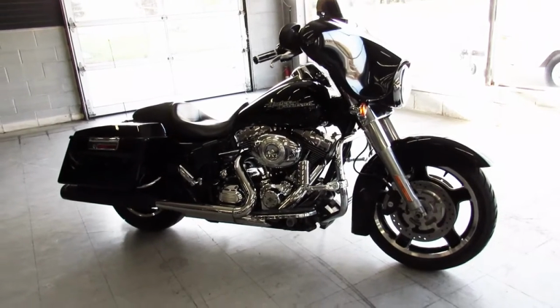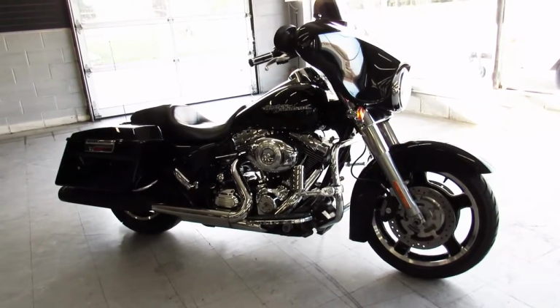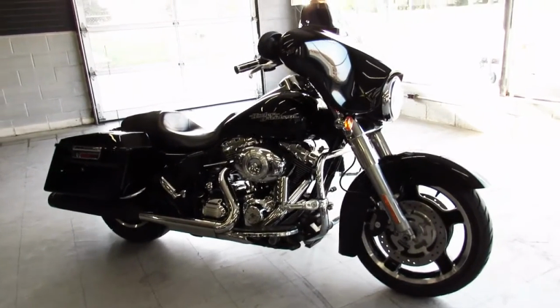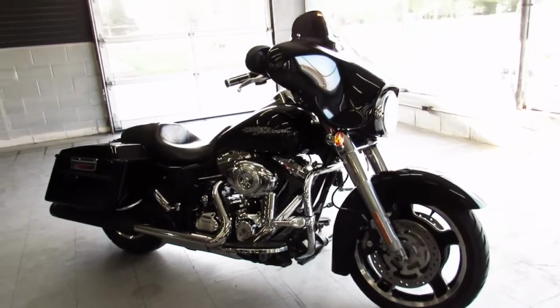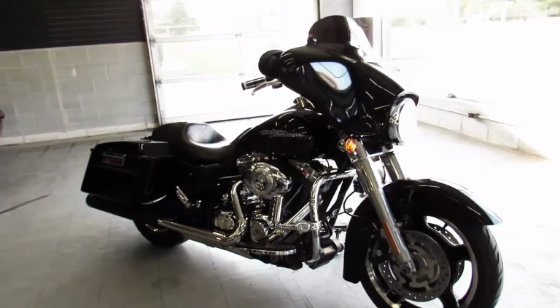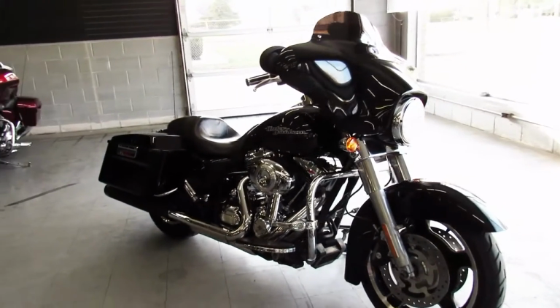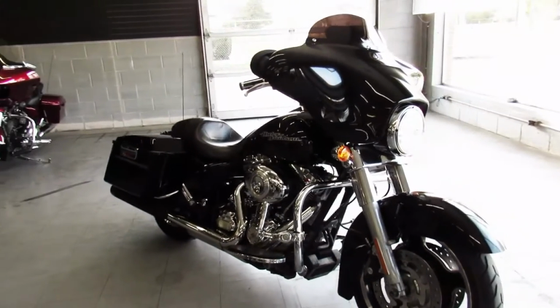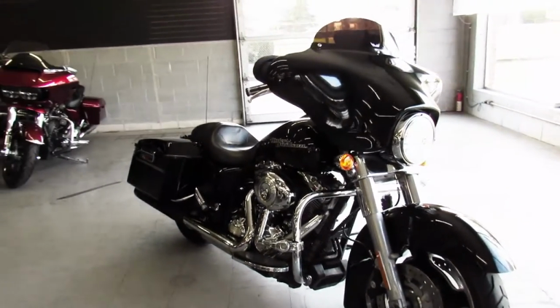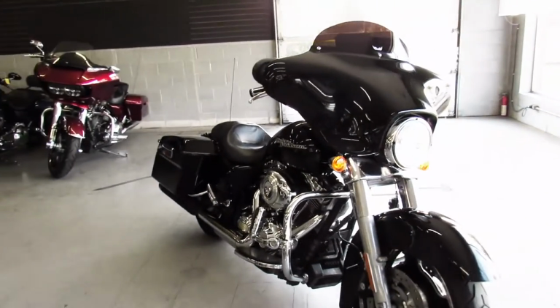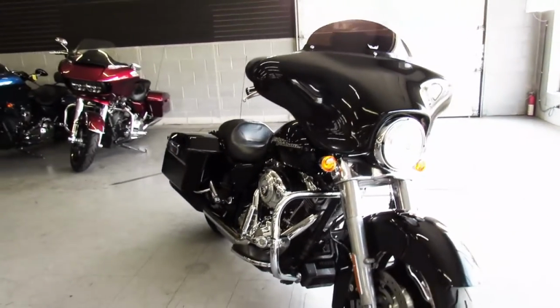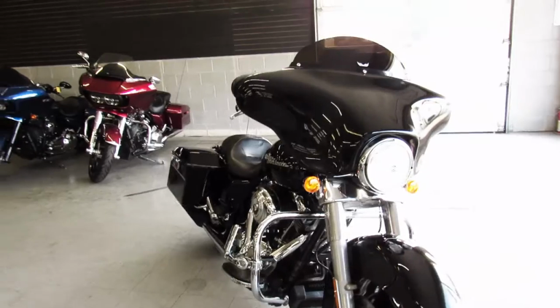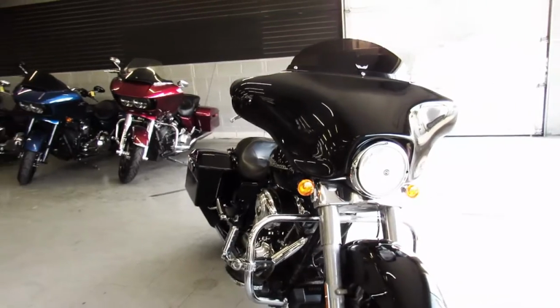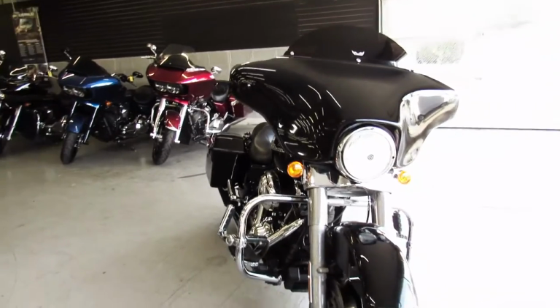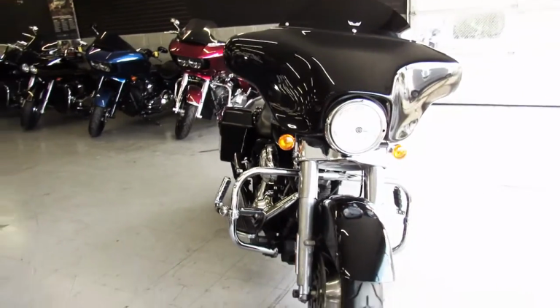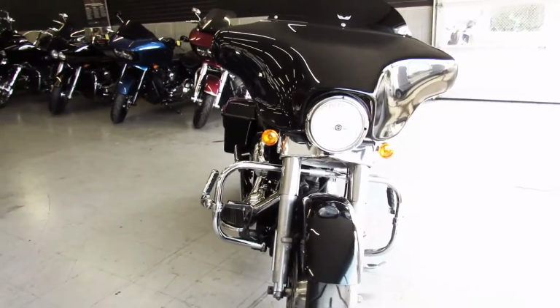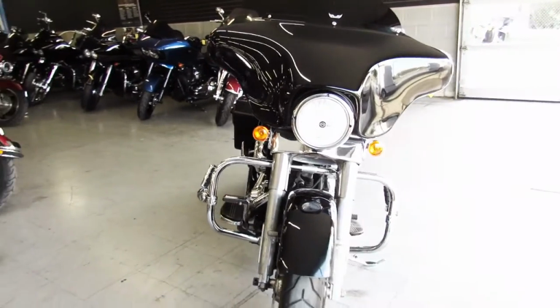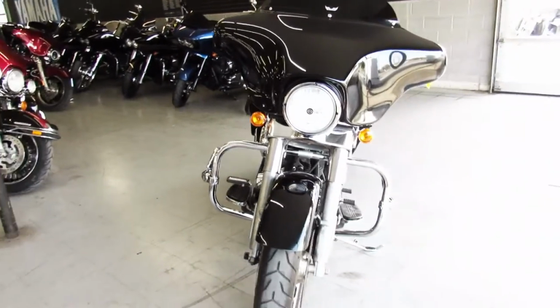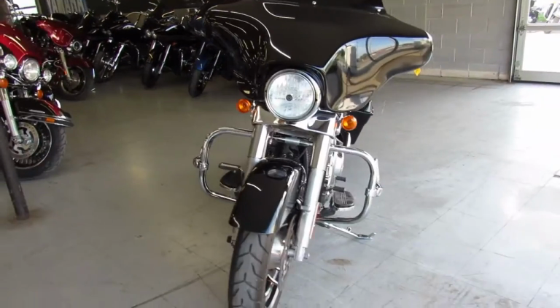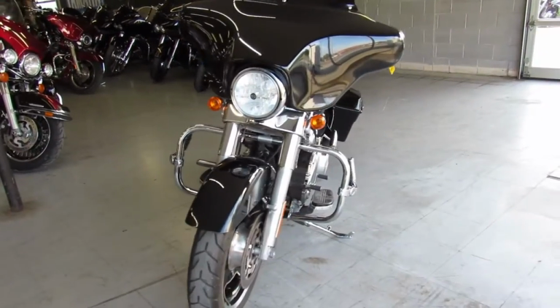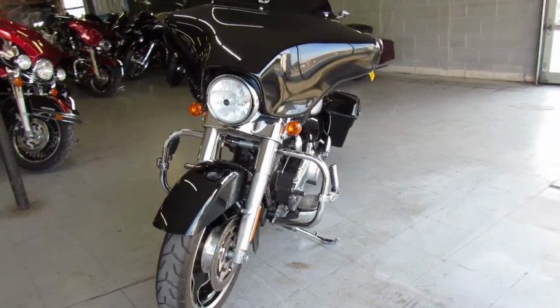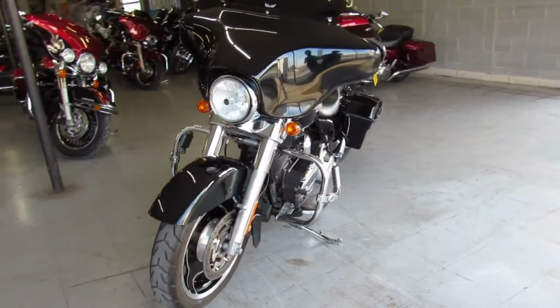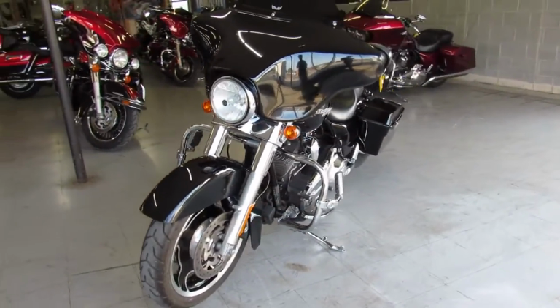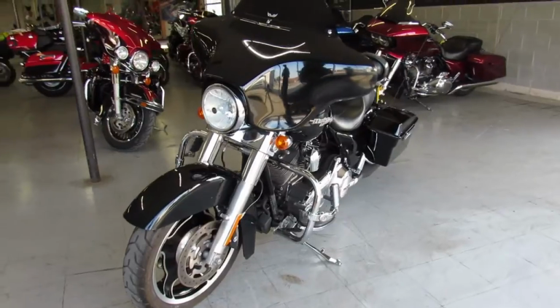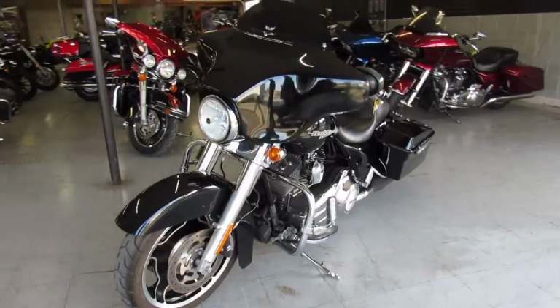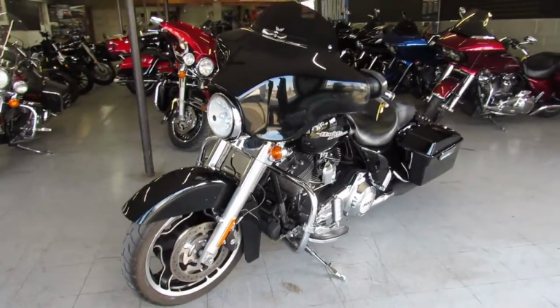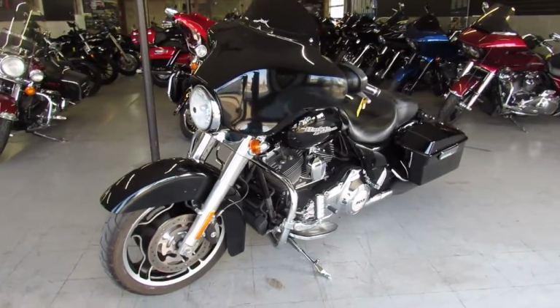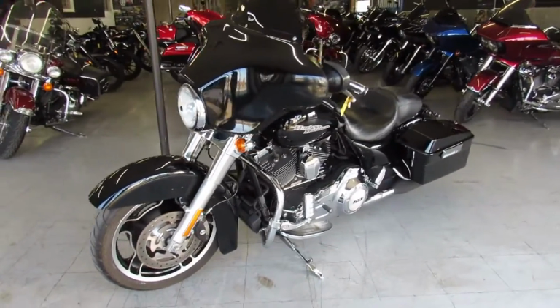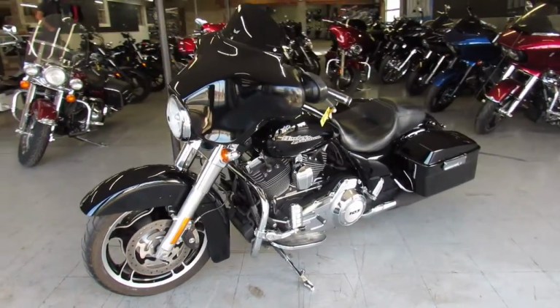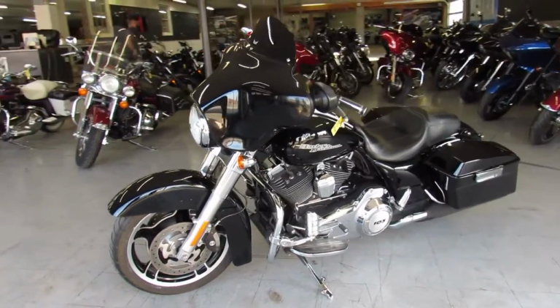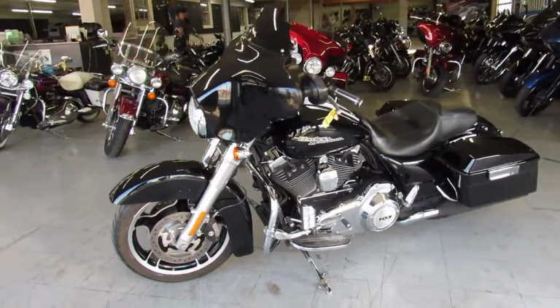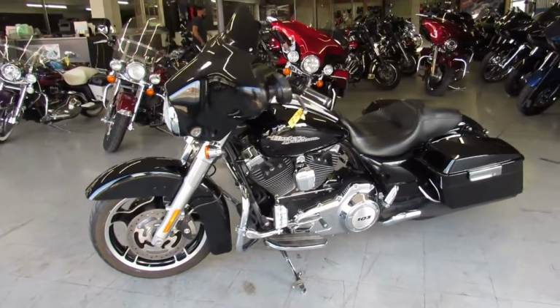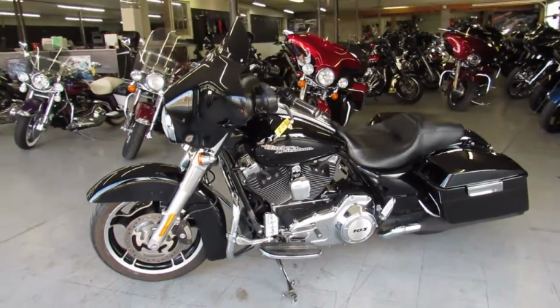Hey guys, ApprovalPowerSports.com here doing a video on another Street Glide we just got in. This one's a 2012 Street Glide for sale — it's a high gloss, vivid black paint with tons of chrome. Sharp looking bike guys.